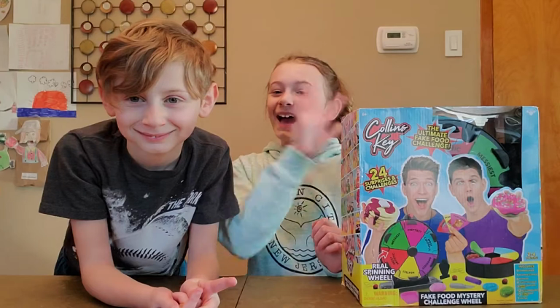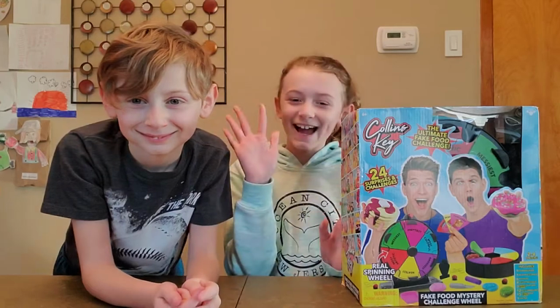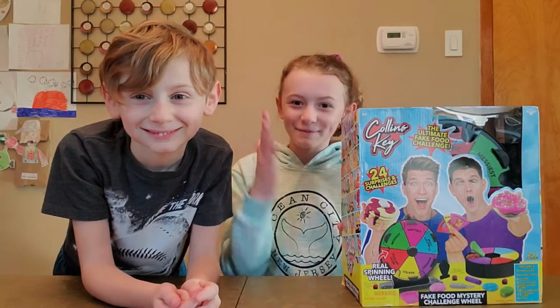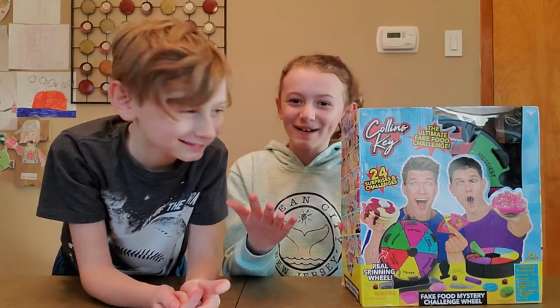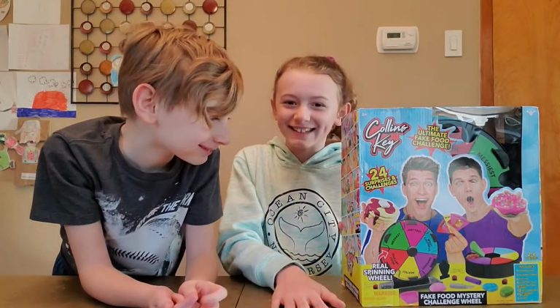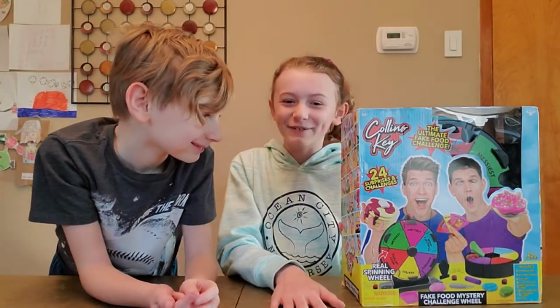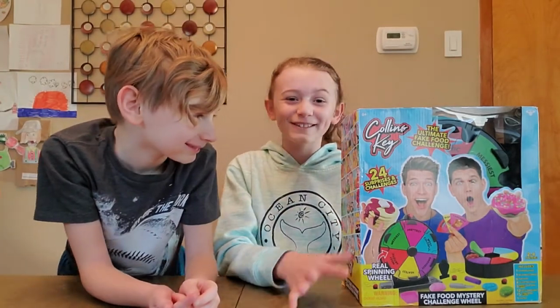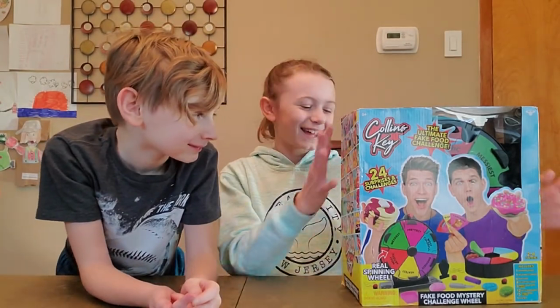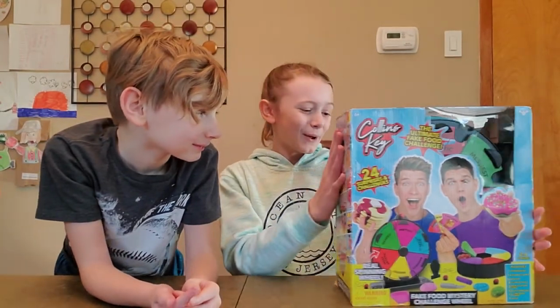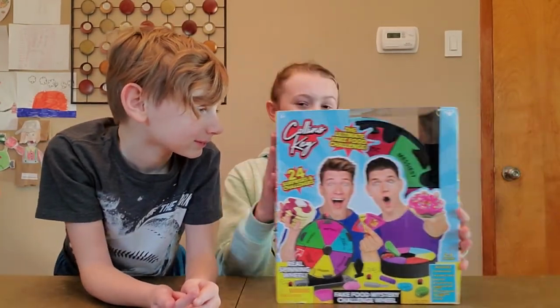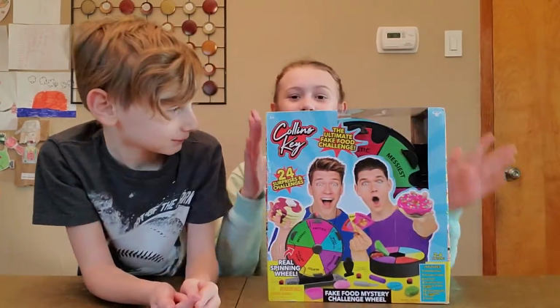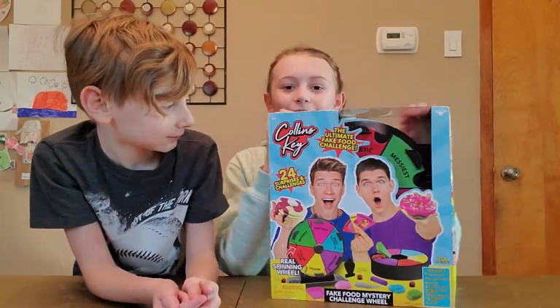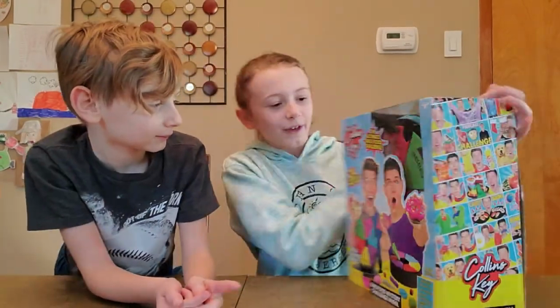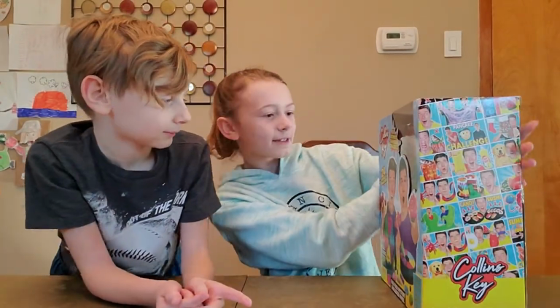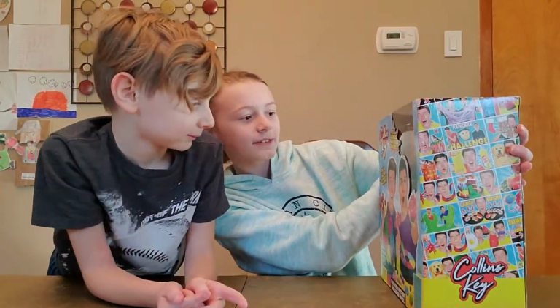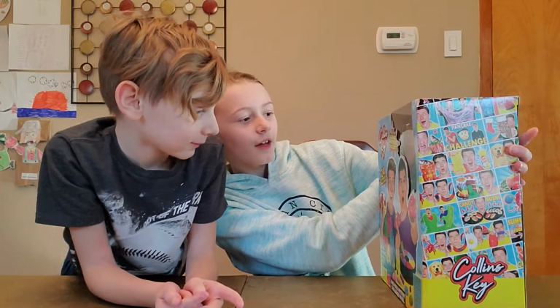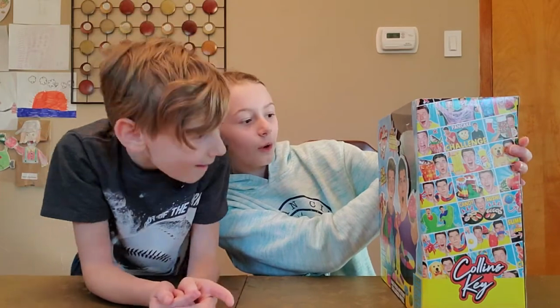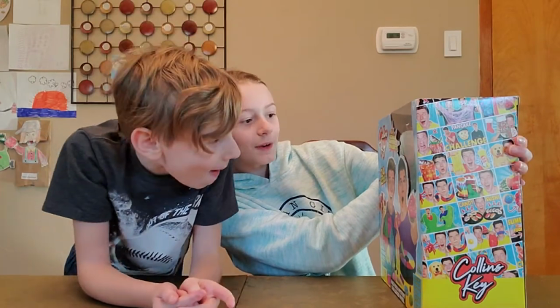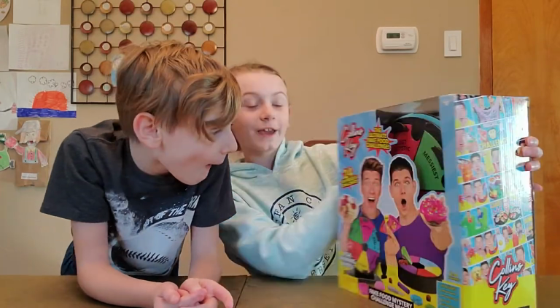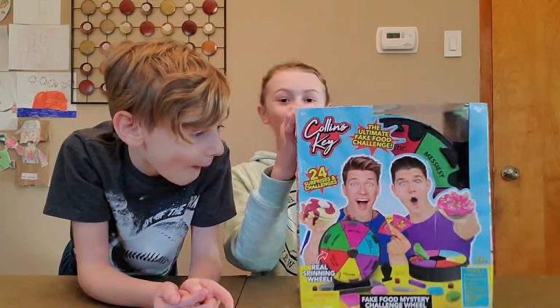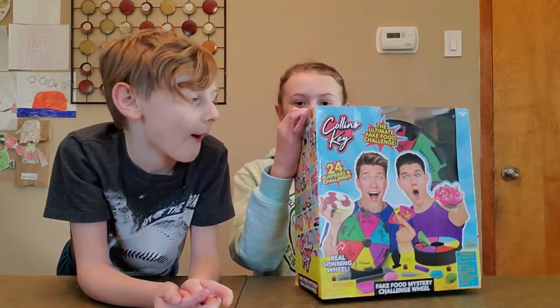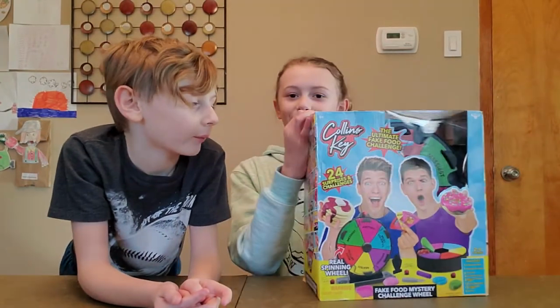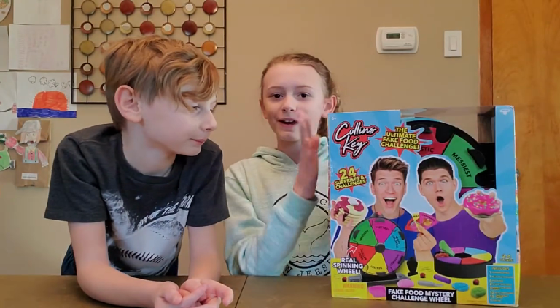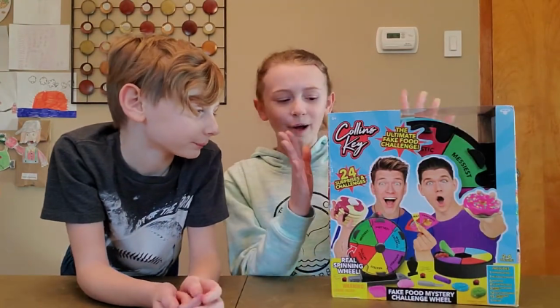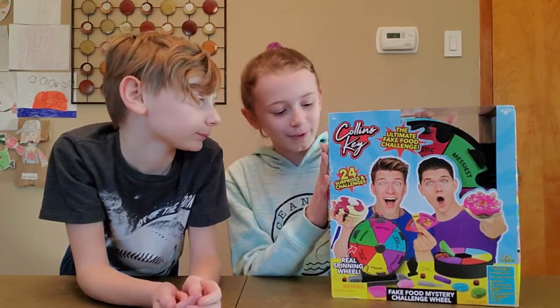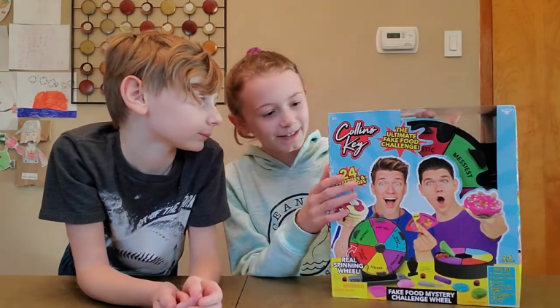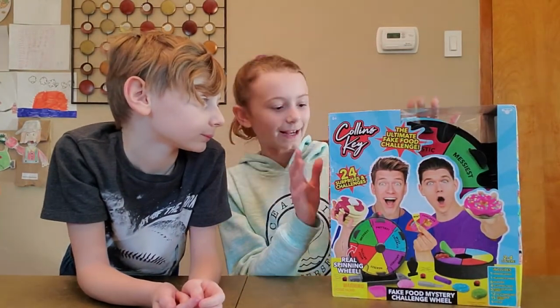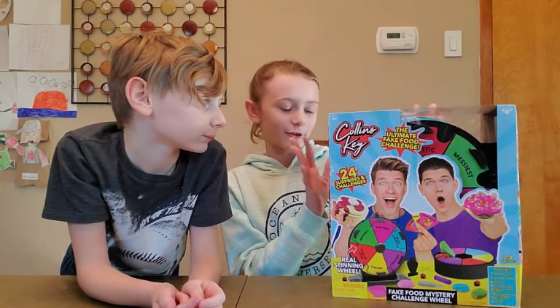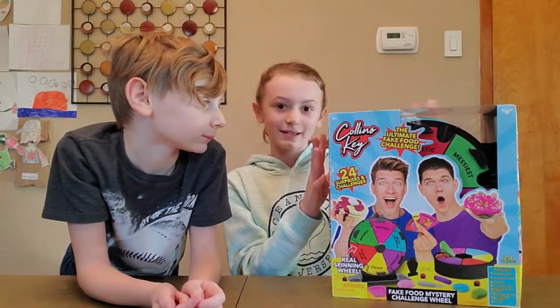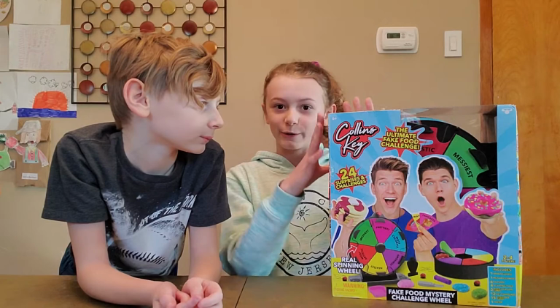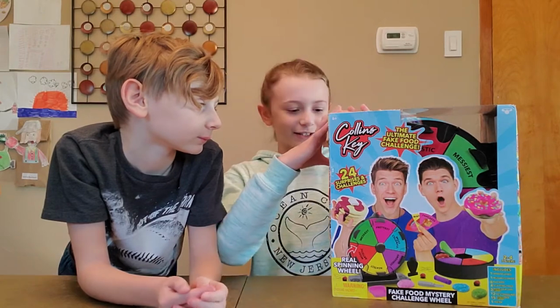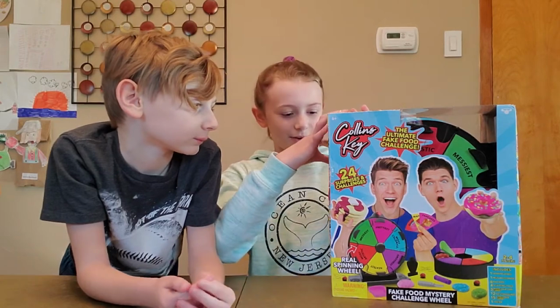Hey guys, welcome back to Lissy's World. So today we have the ultimate fake food challenge. We're going to be doing this today — I got it for Christmas — so let's do it.